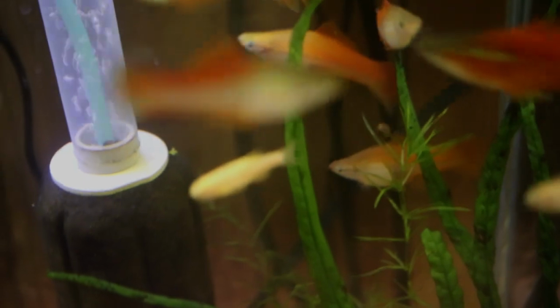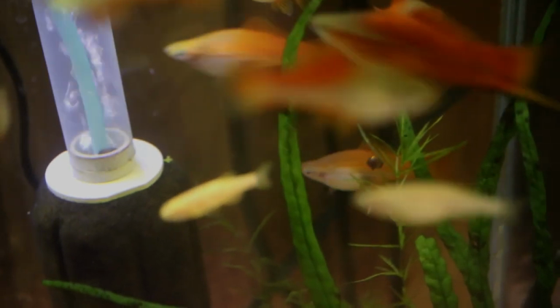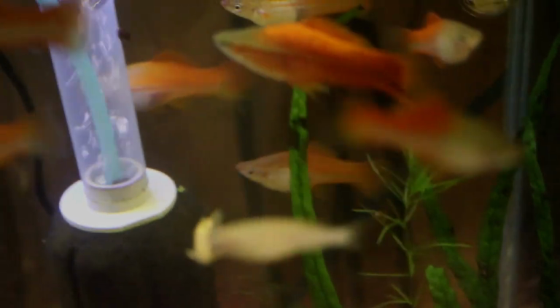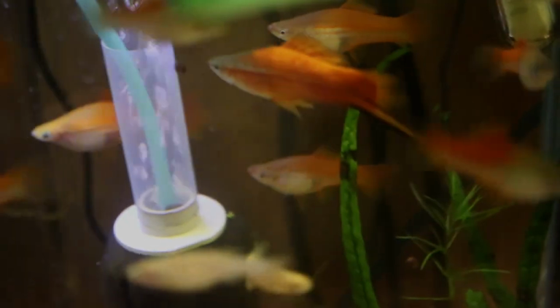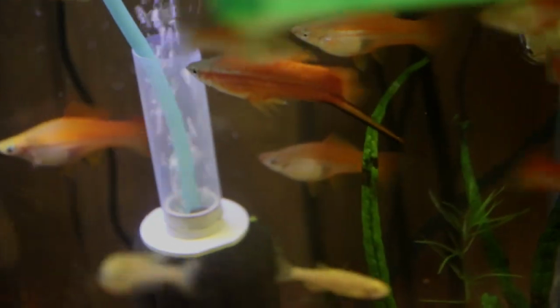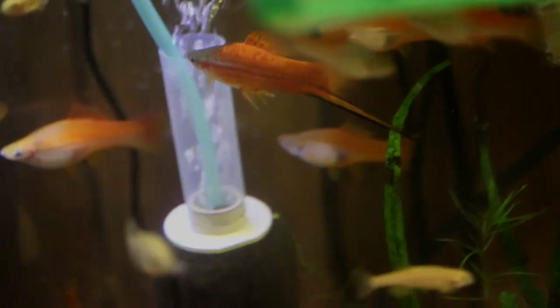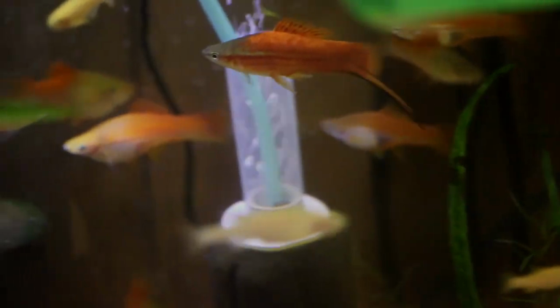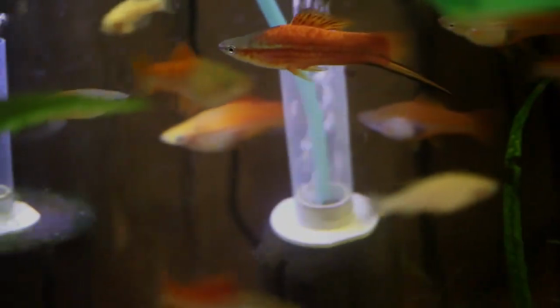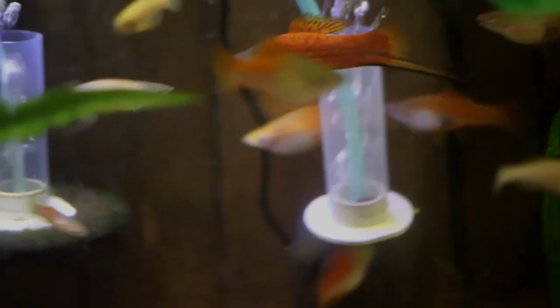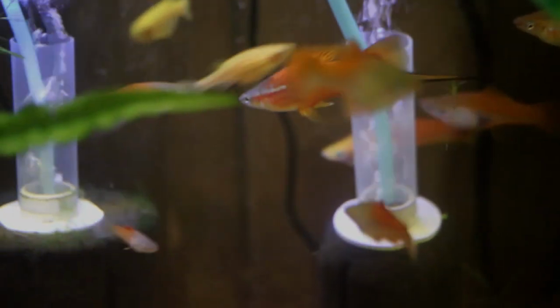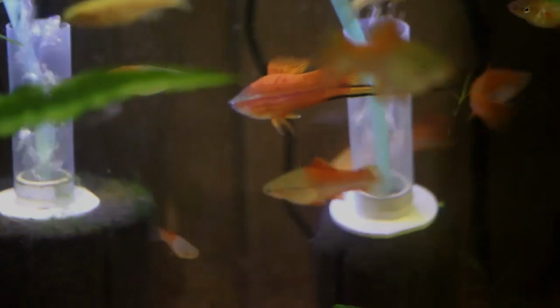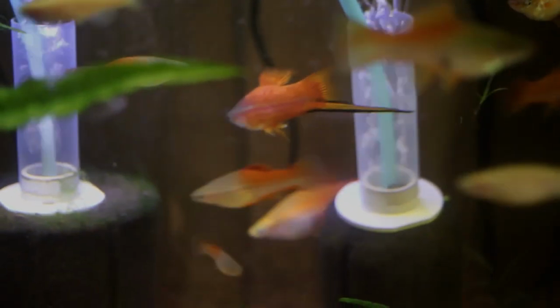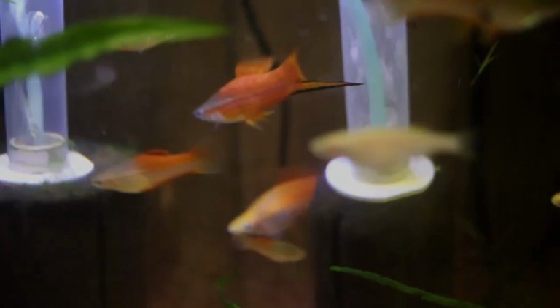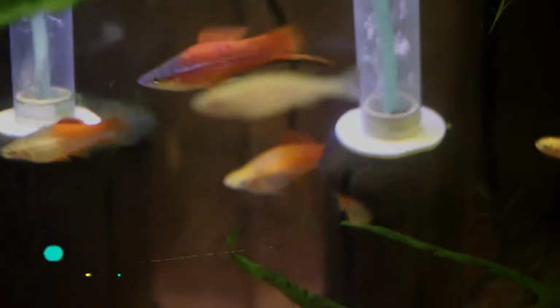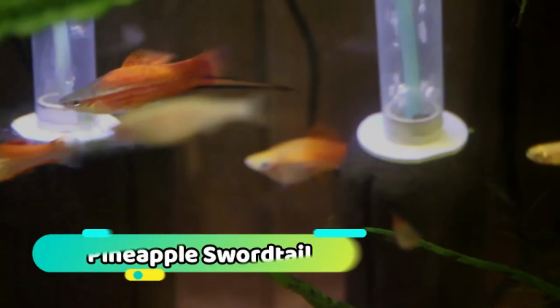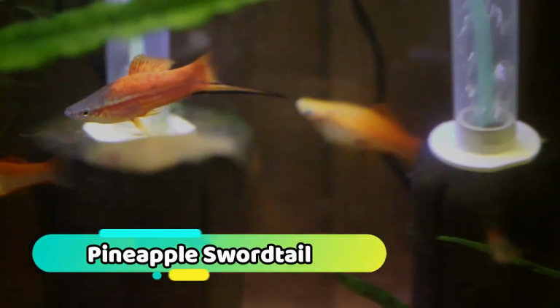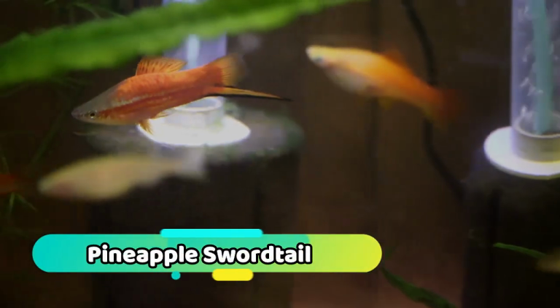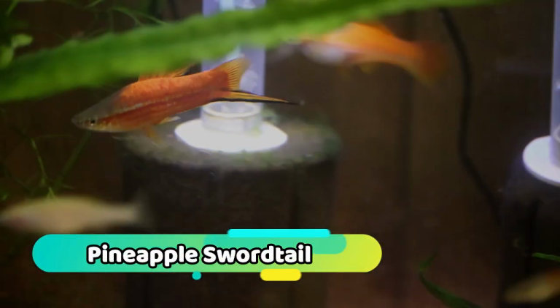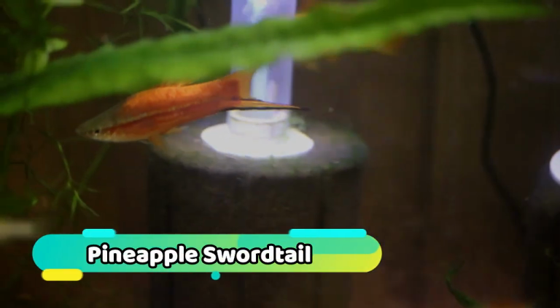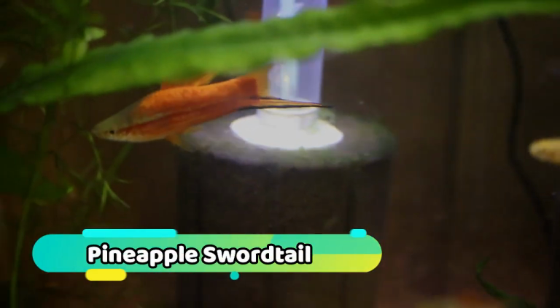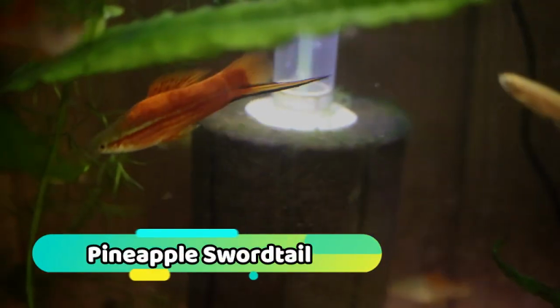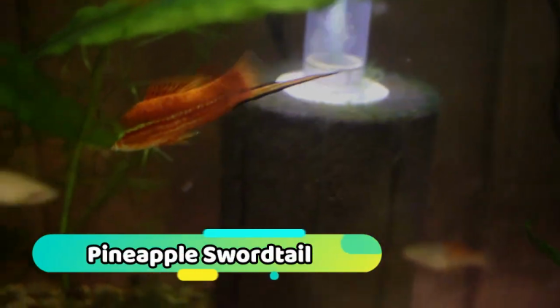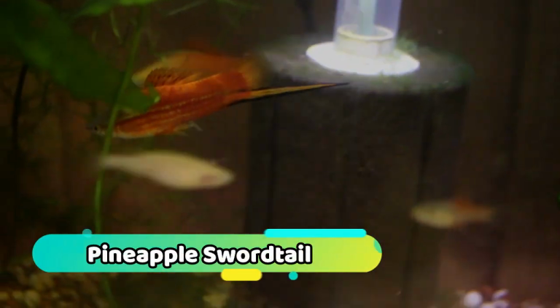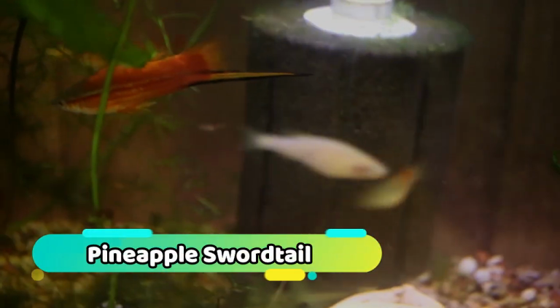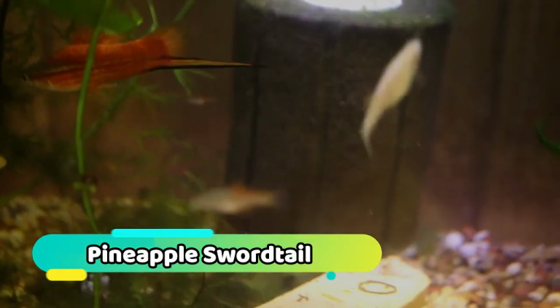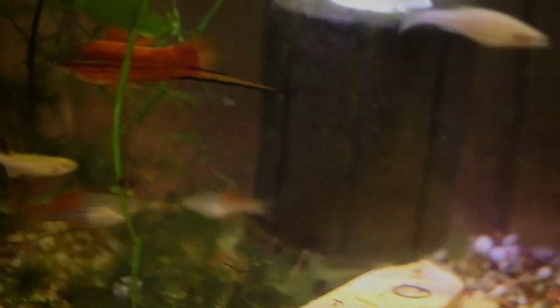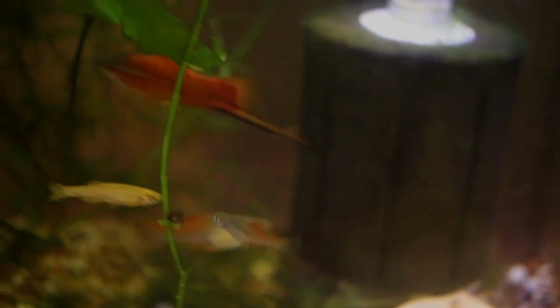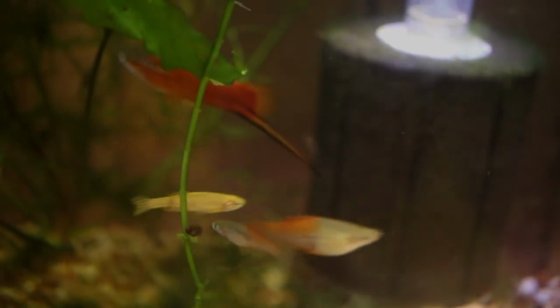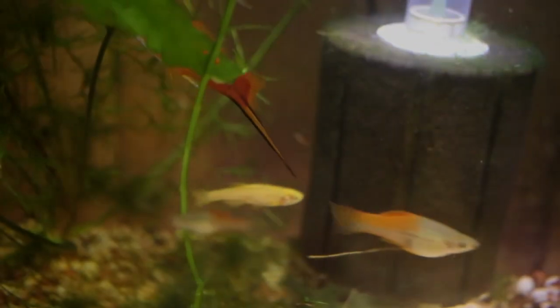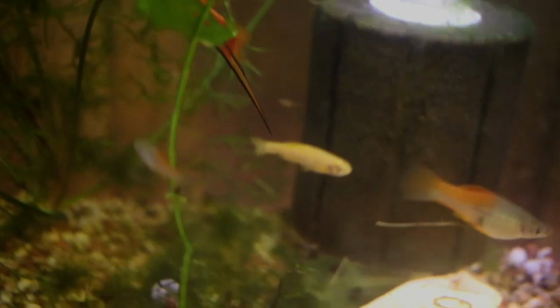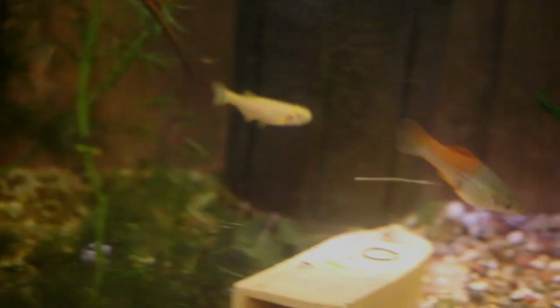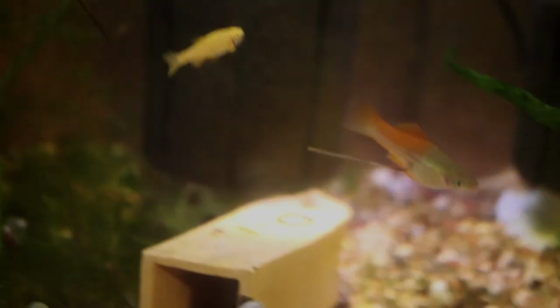Let's talk about one of the fish that got me into the hobby, the swordtail. With their long sword-like tail fins, swordtails have a huge appeal to many in the aquarium hobby. With some simple husbandry, these fish are easy to keep and breed.